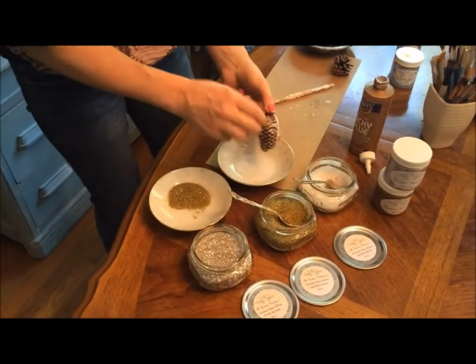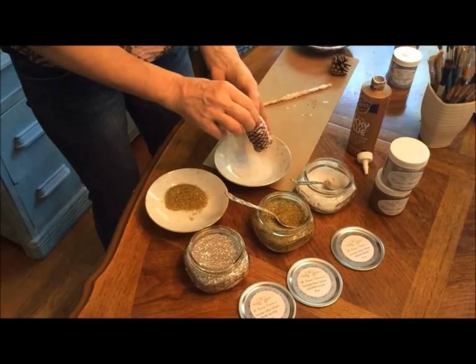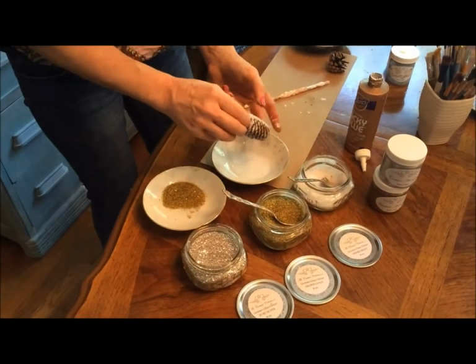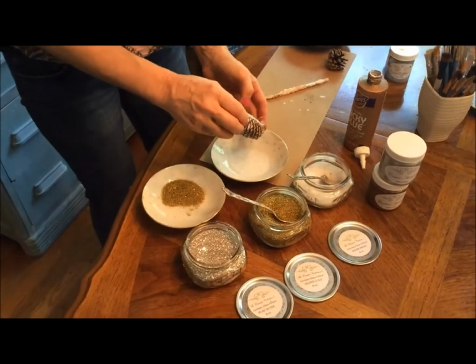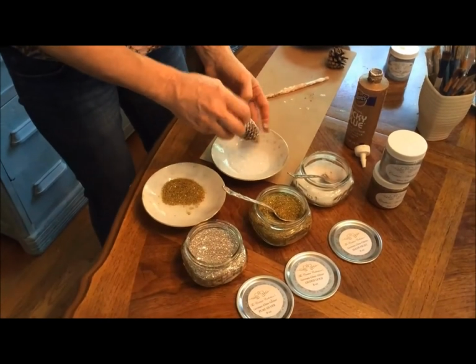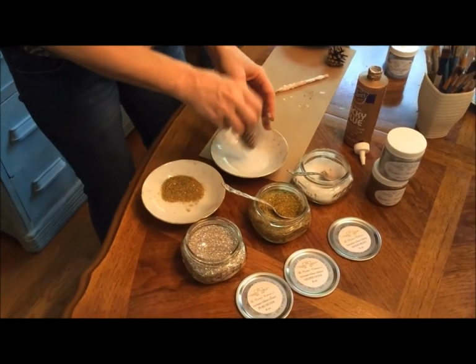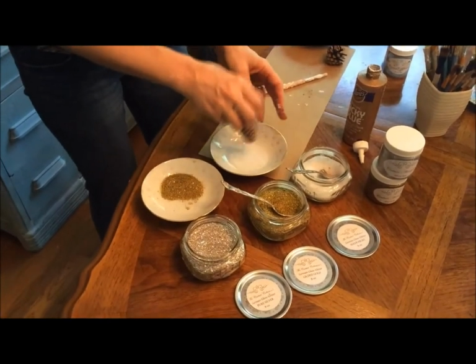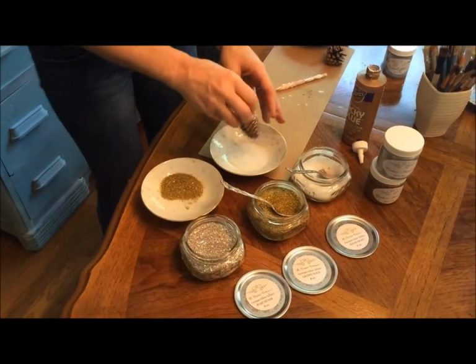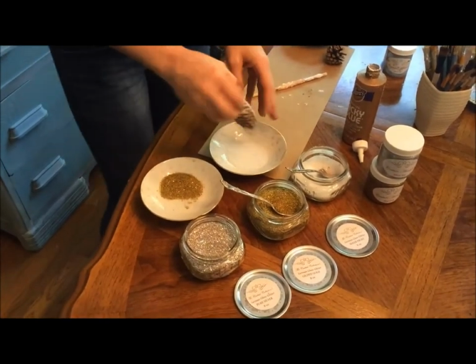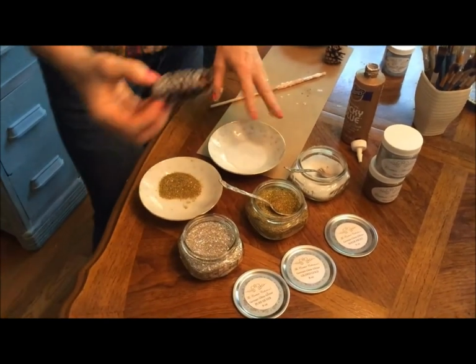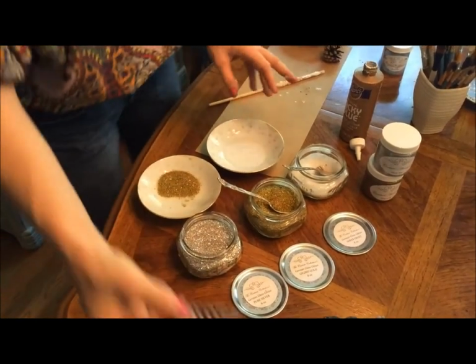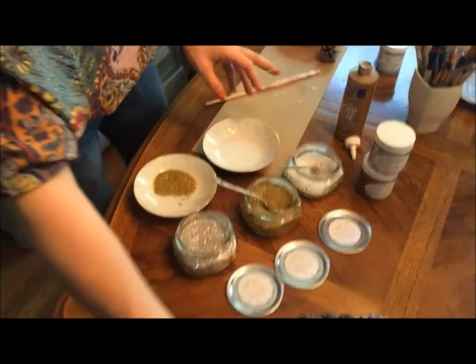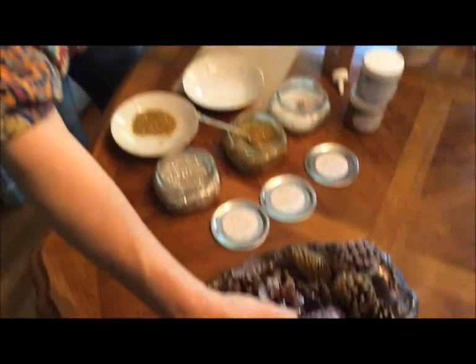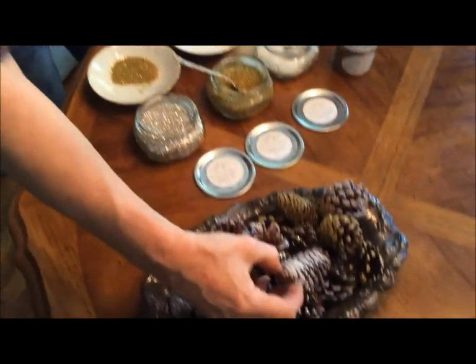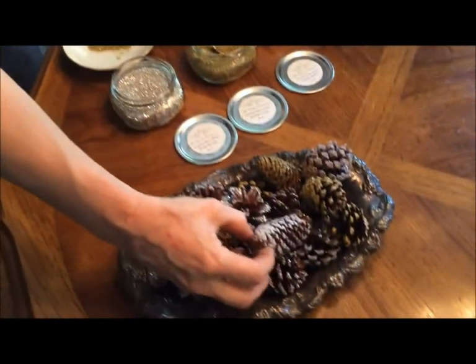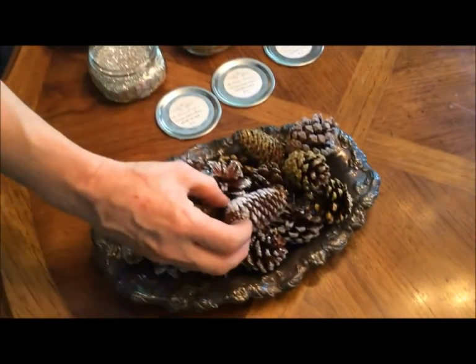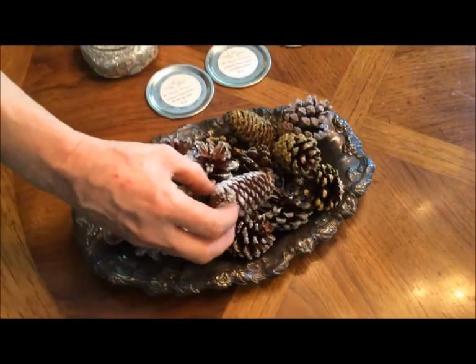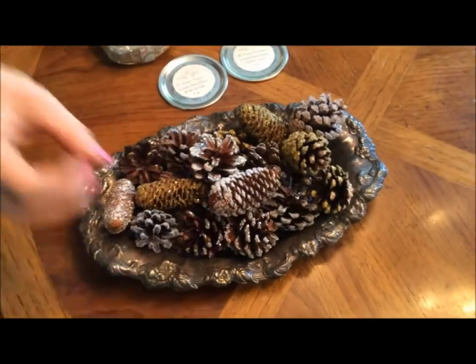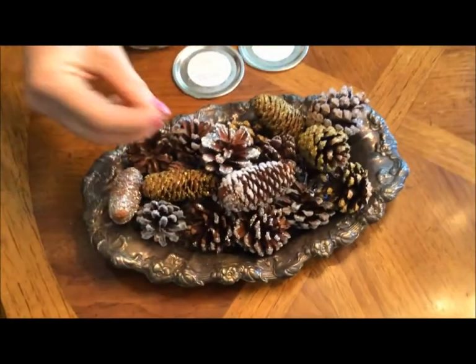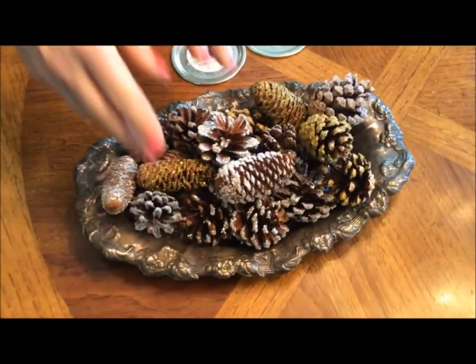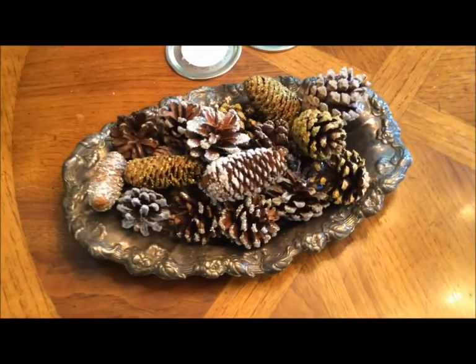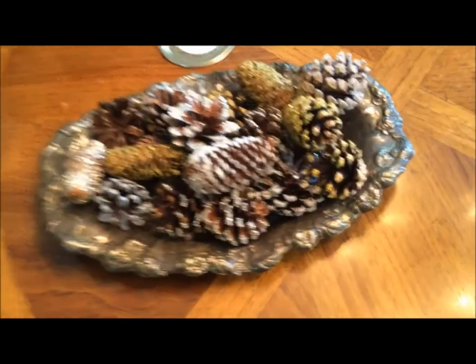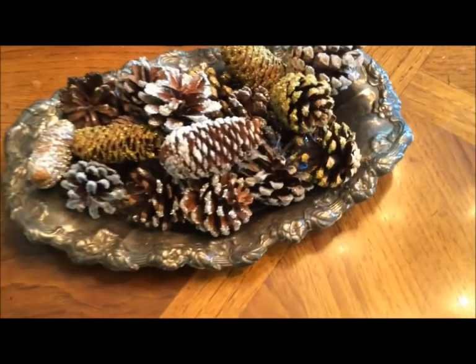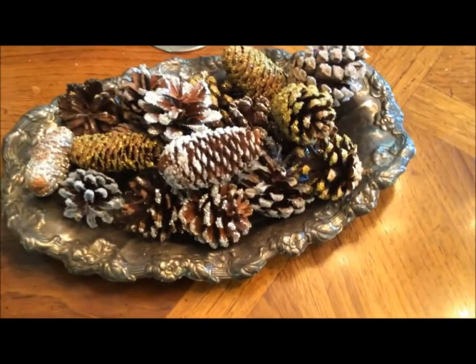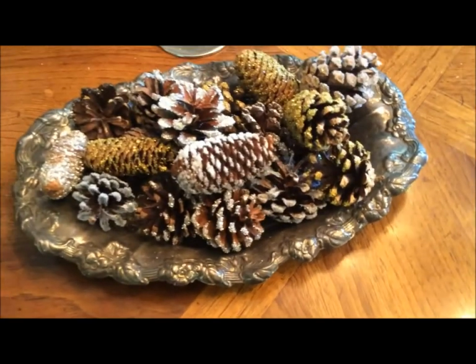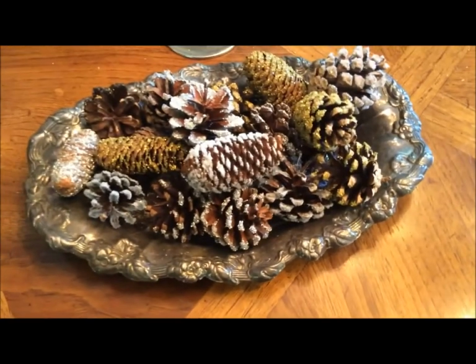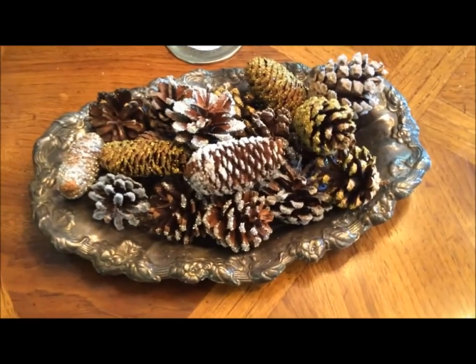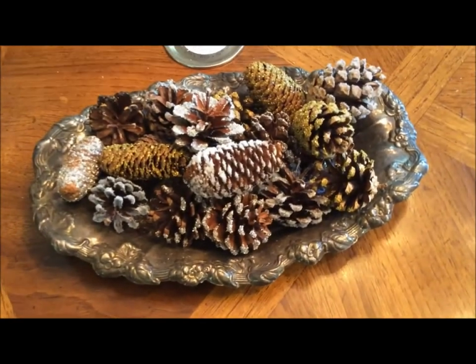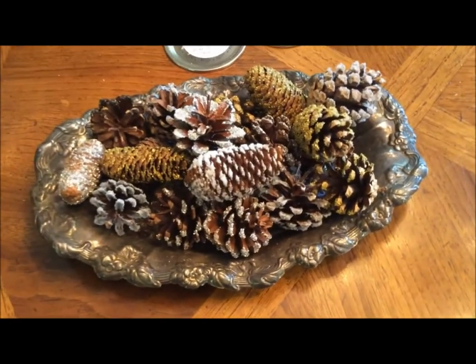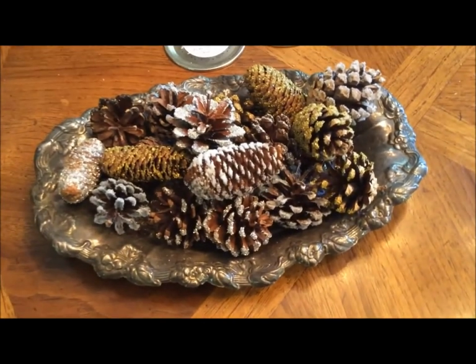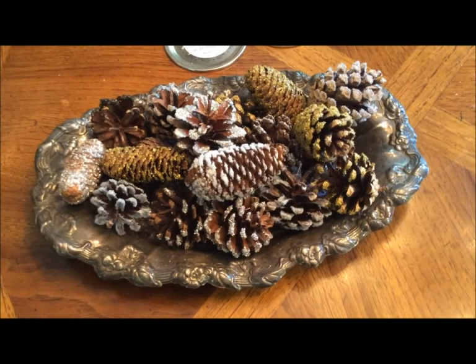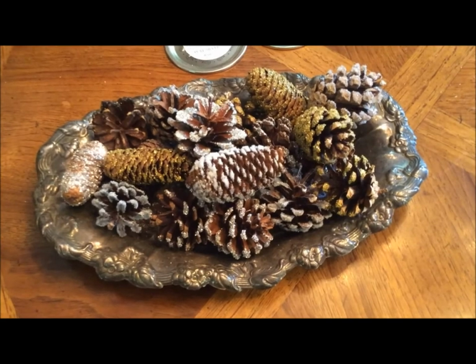So we'll shake it off and add it with the rest. And now we have a beautiful holiday display for Christmas and for Thanksgiving — that sparkles.